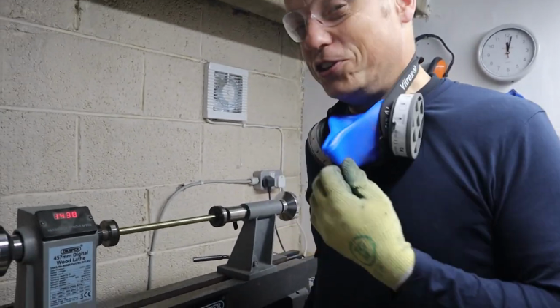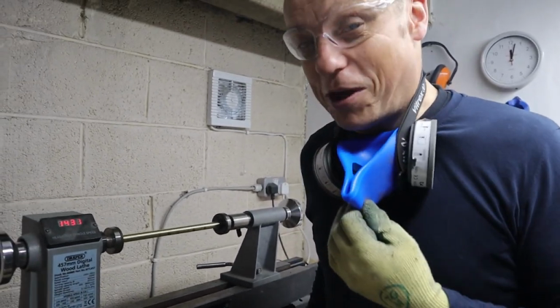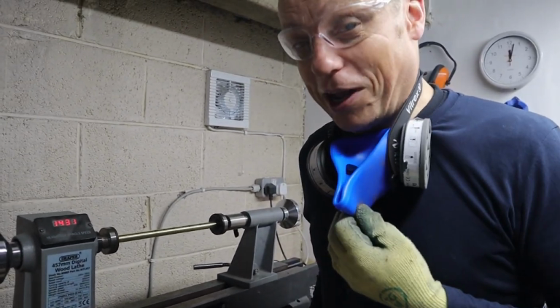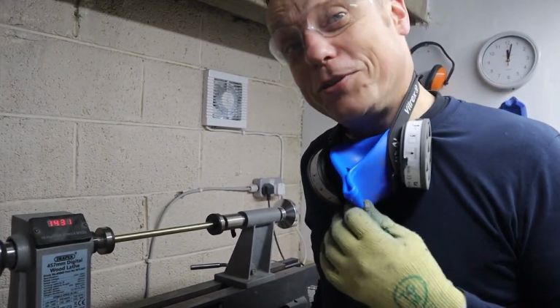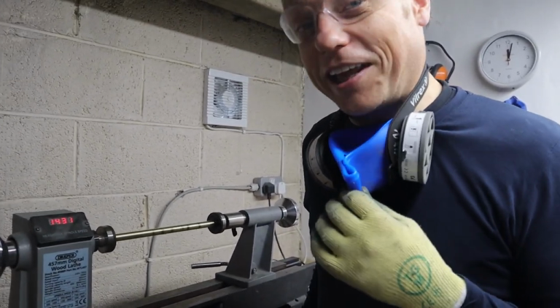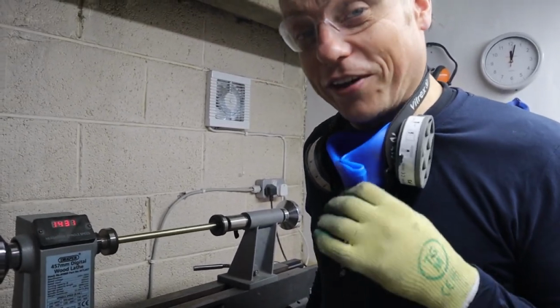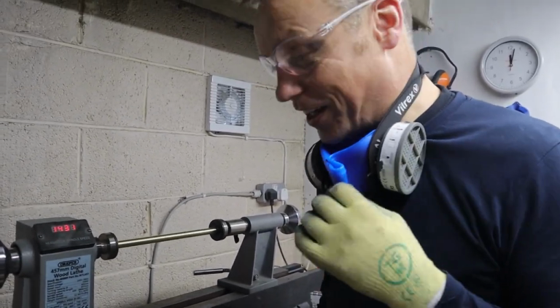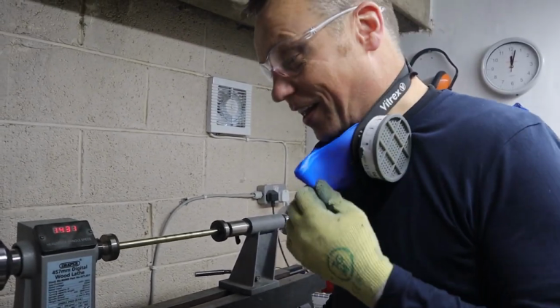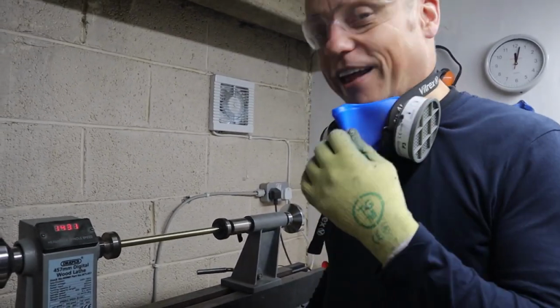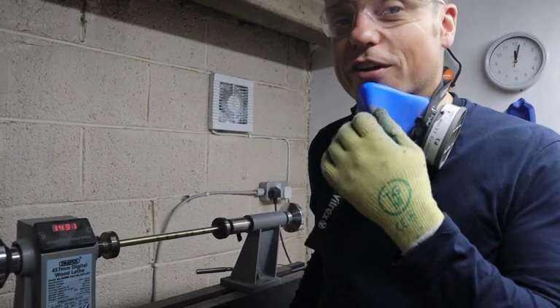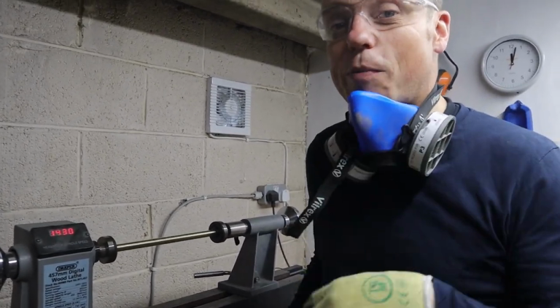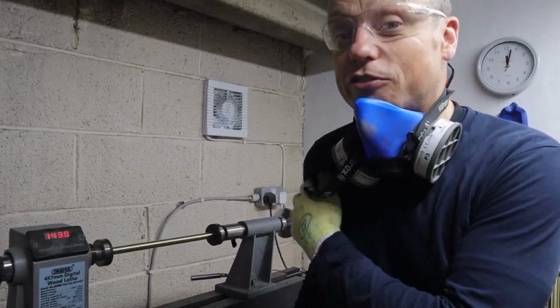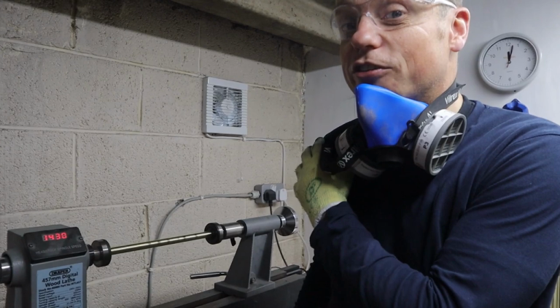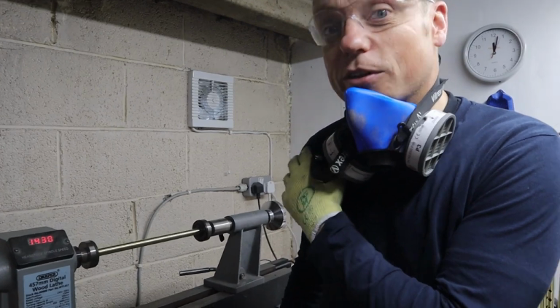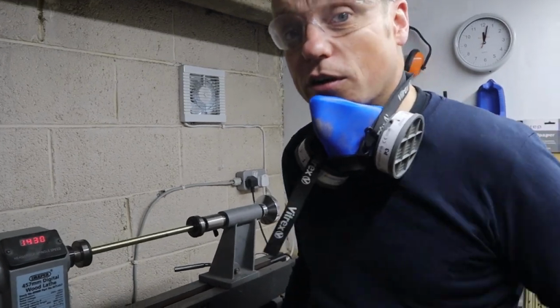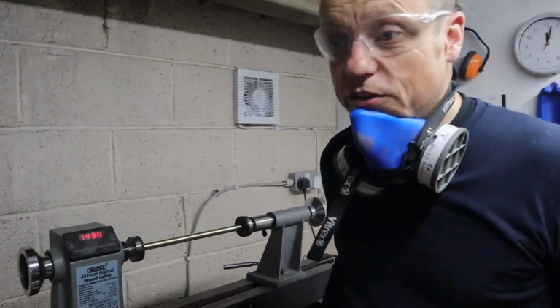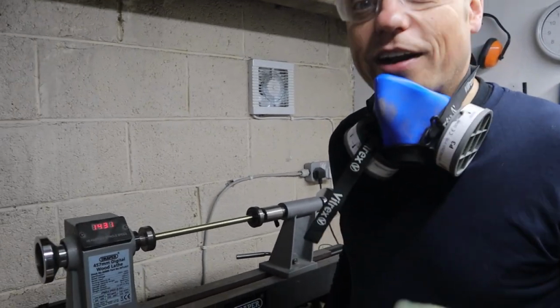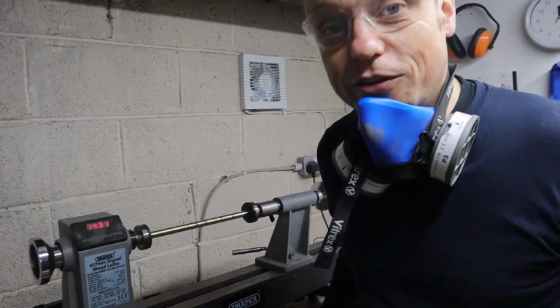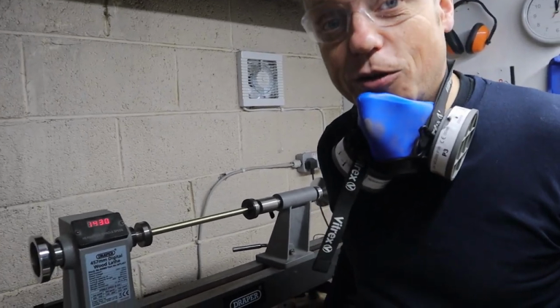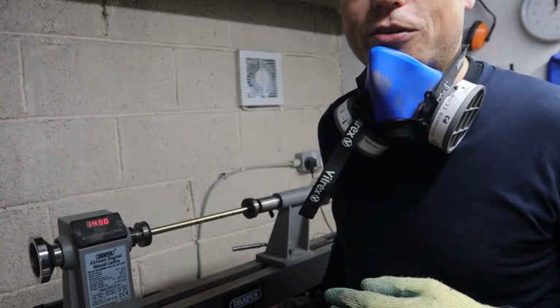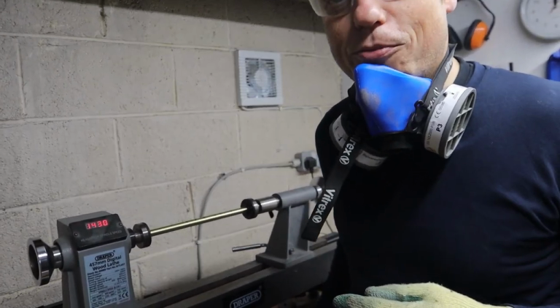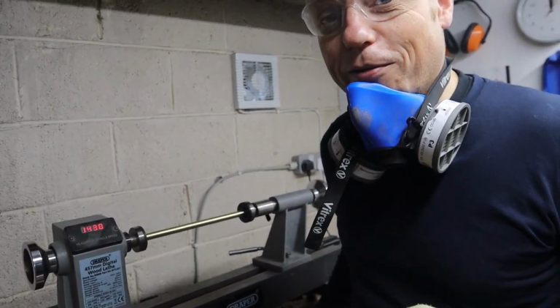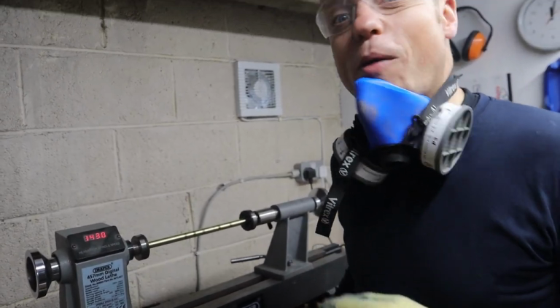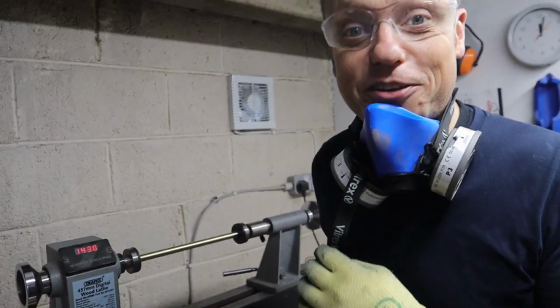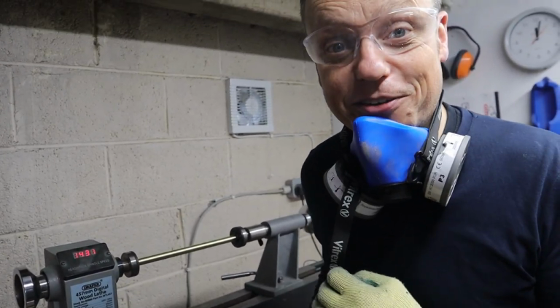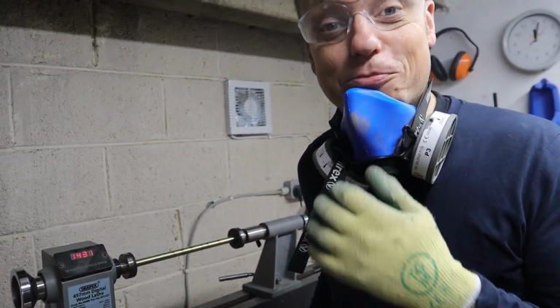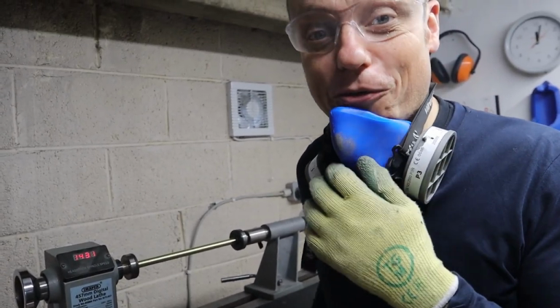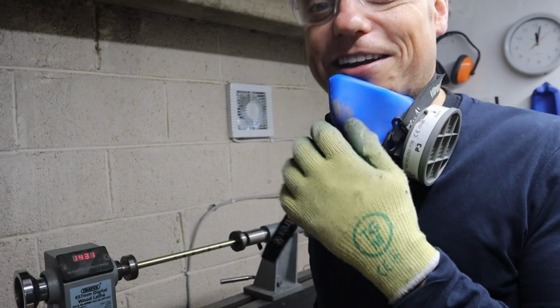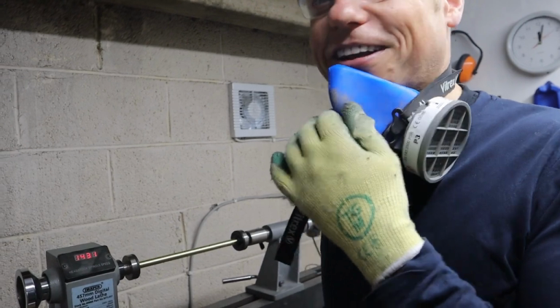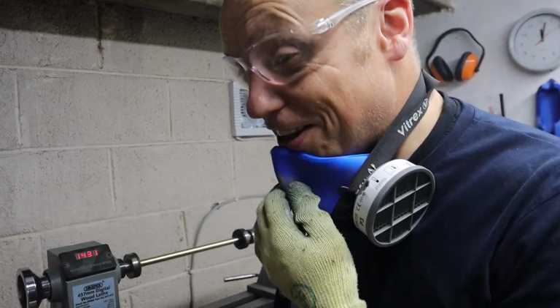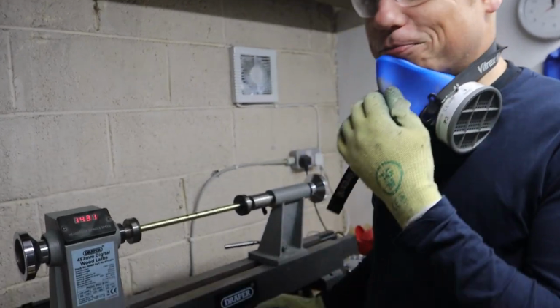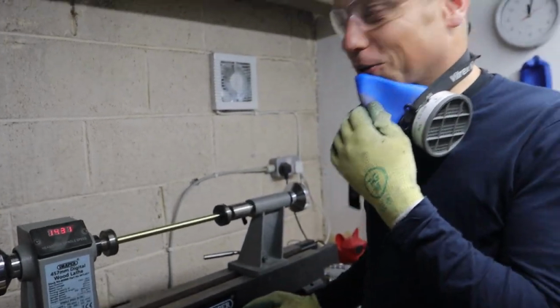Little tip: because I was a primary school teacher before this I wasn't used to manual labour, so I started getting RSI — repetitive strain injuries in my shoulder. I learned to do things with both hands, so I split the load between right hand and left hand.